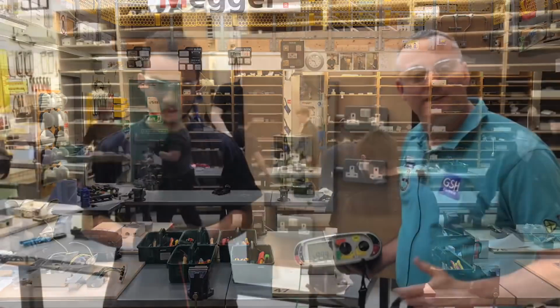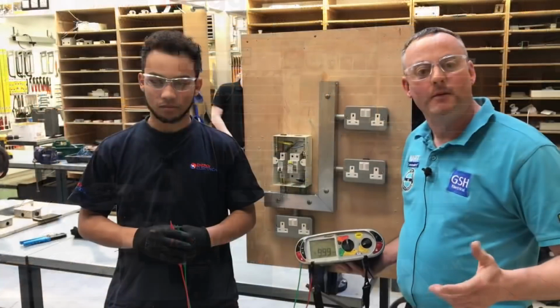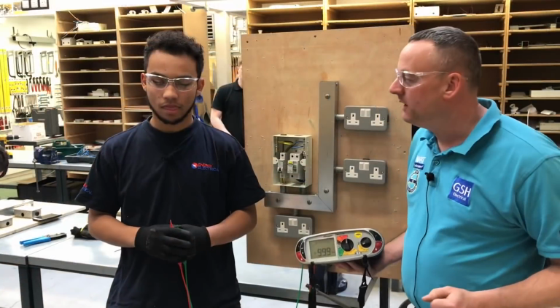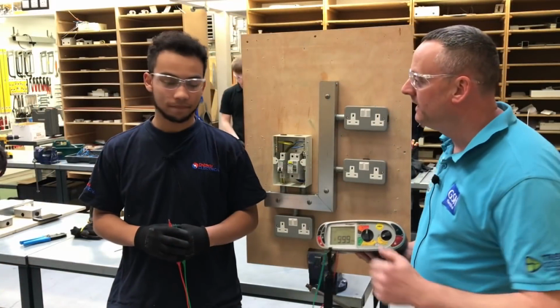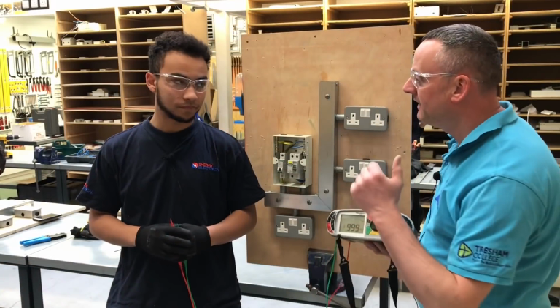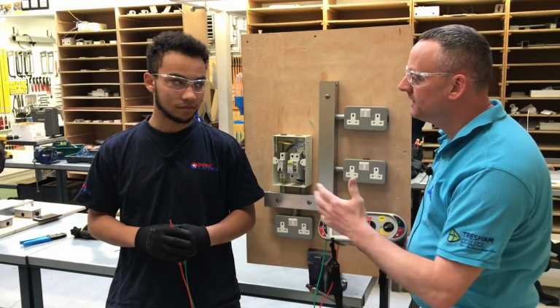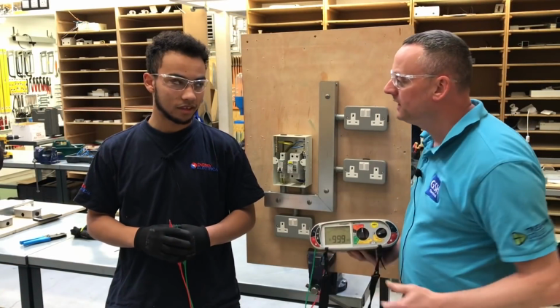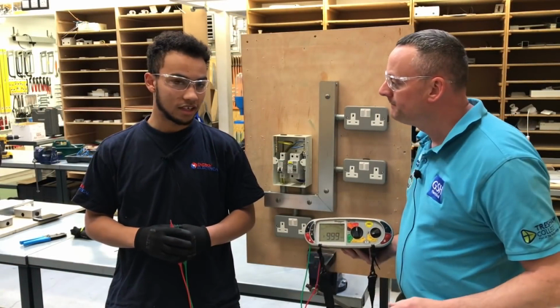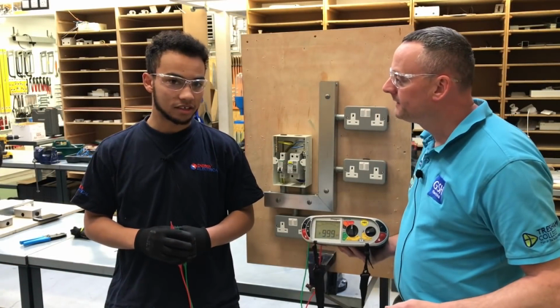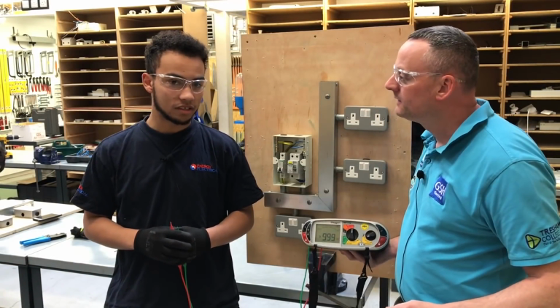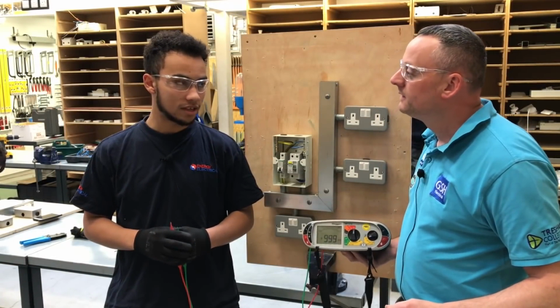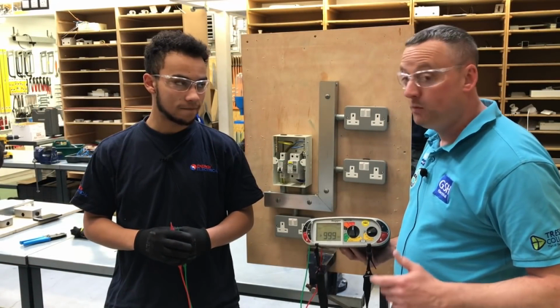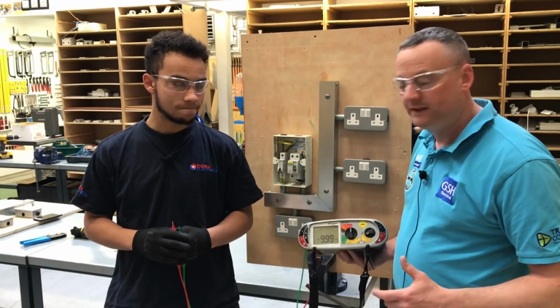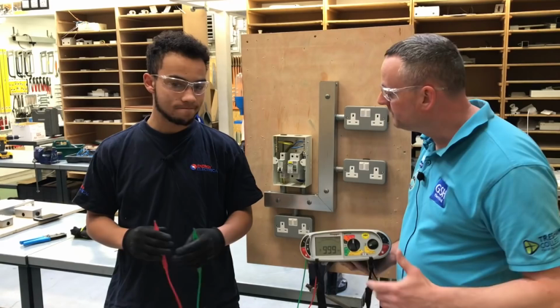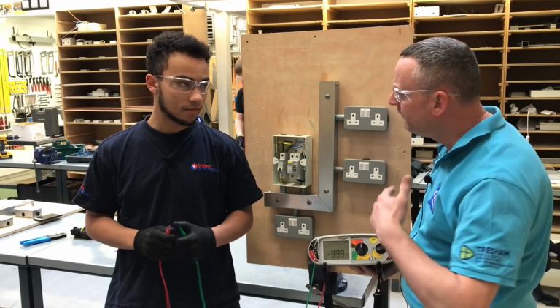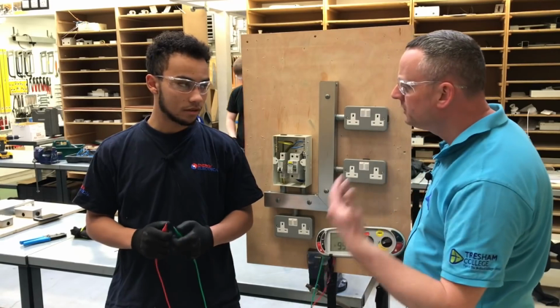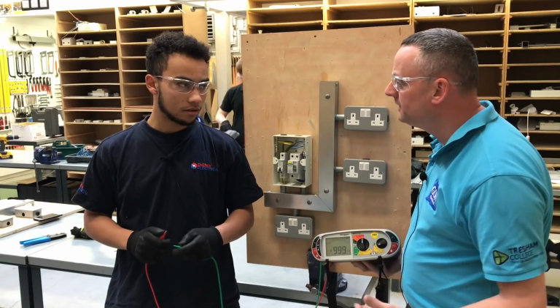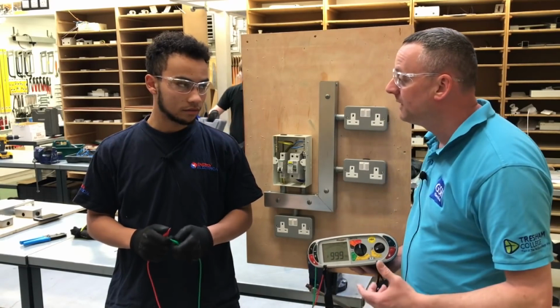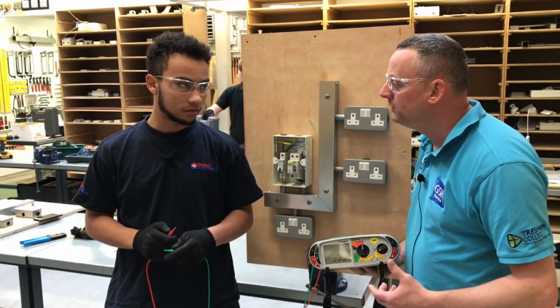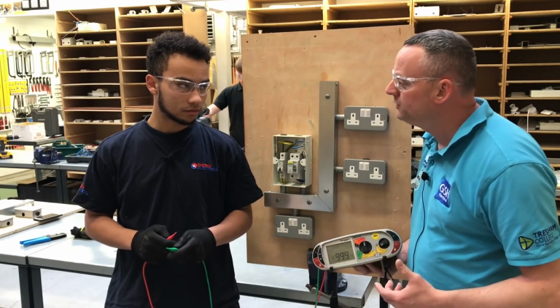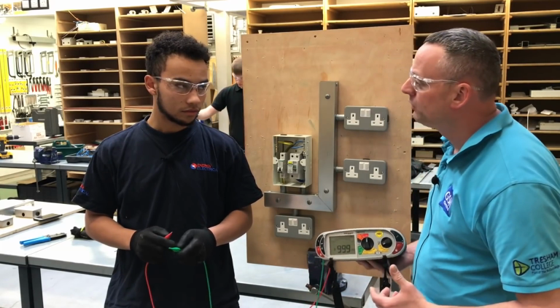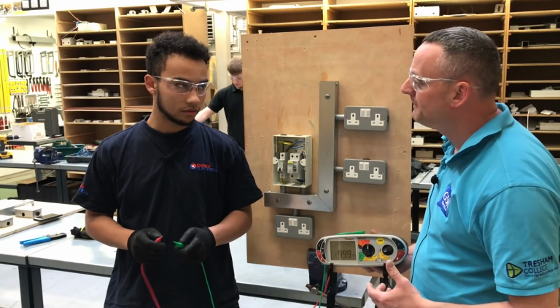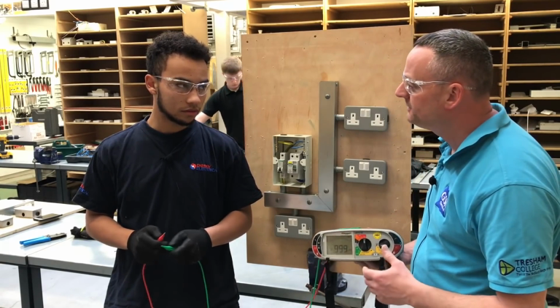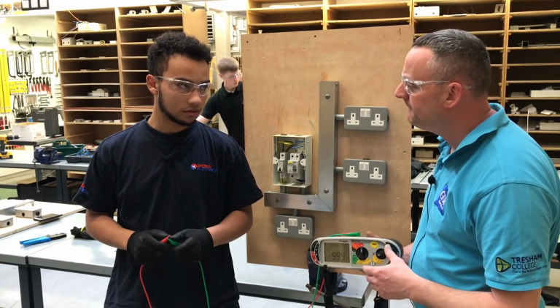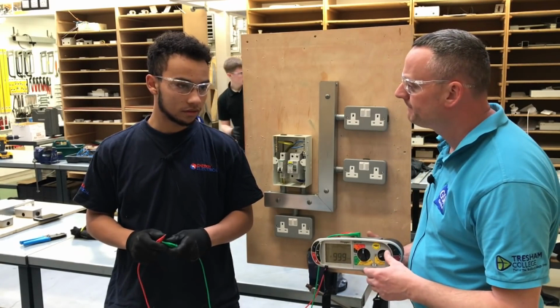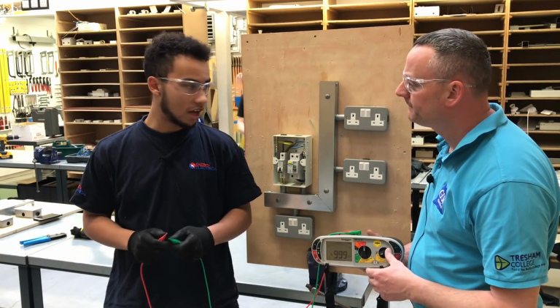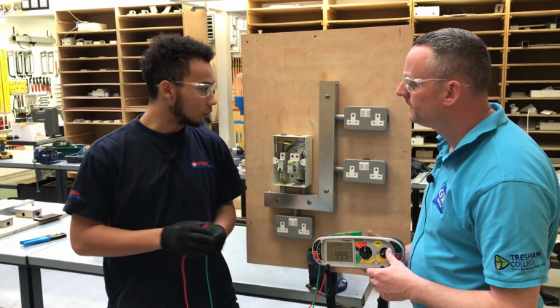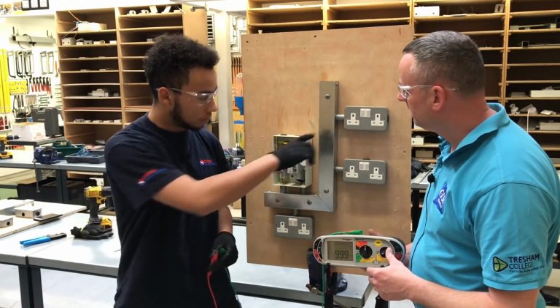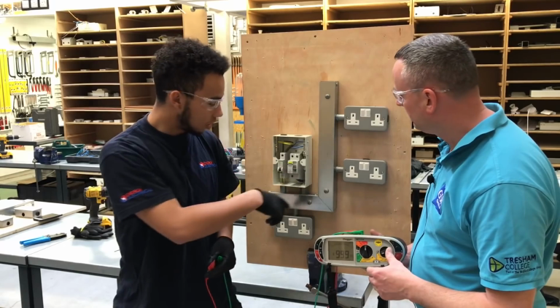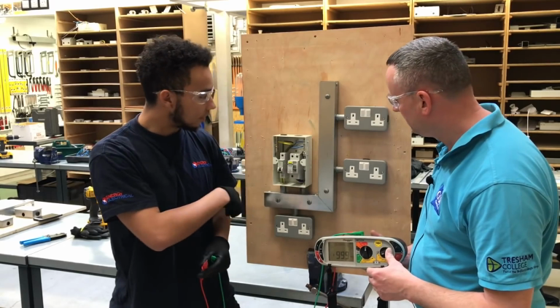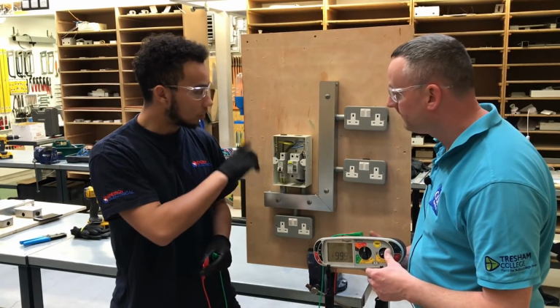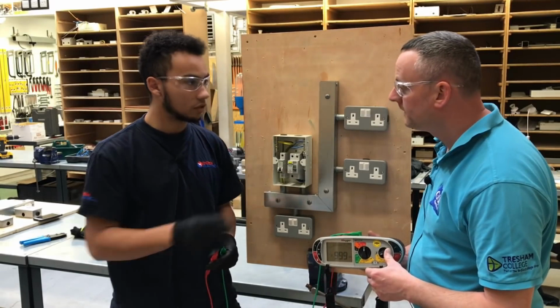We are with Leo, and Leo's carrying out the insulation resistance test. Before you started doing the test, however, what must you ensure is happening in the circuit? That all the switches are on and that all the covers are on.